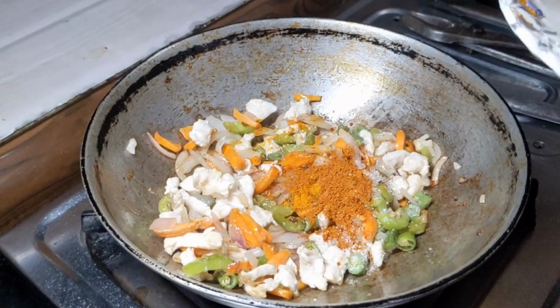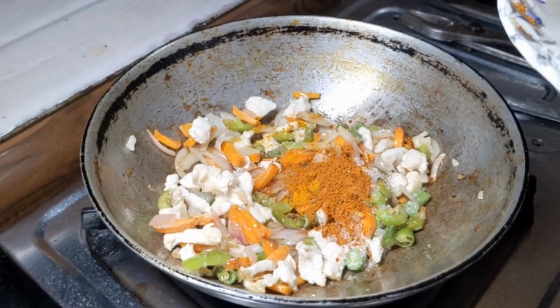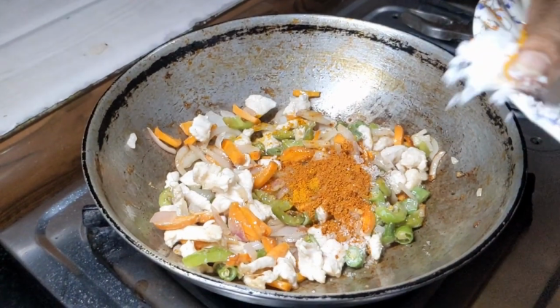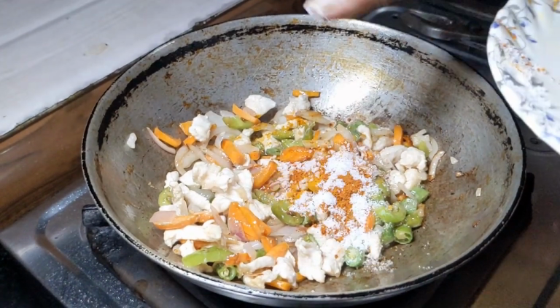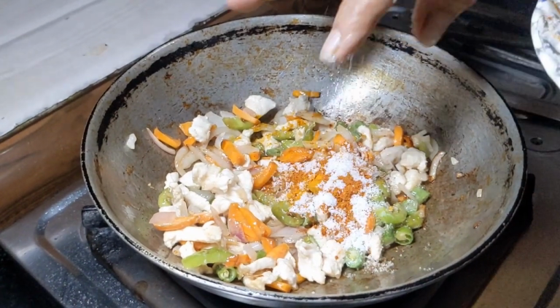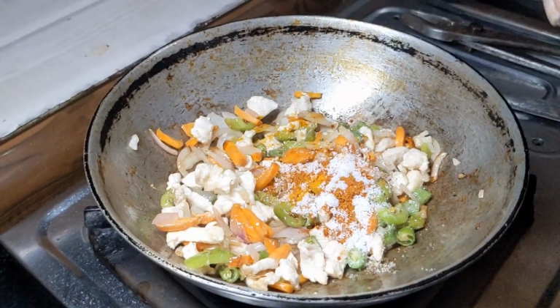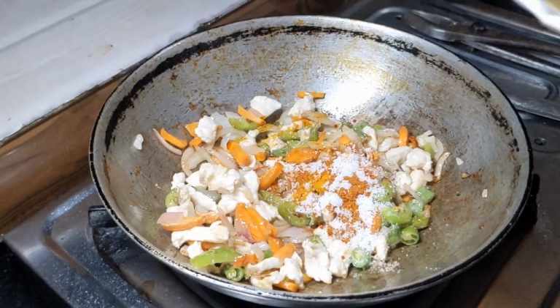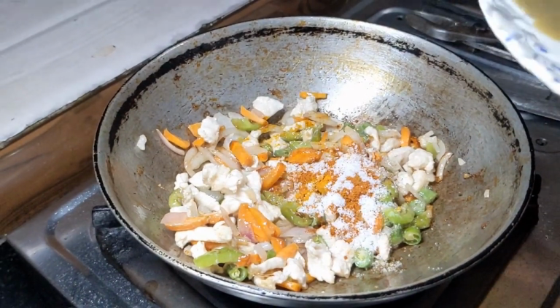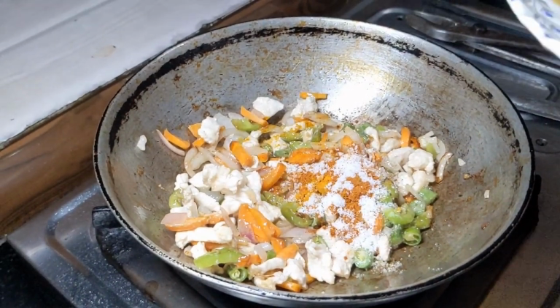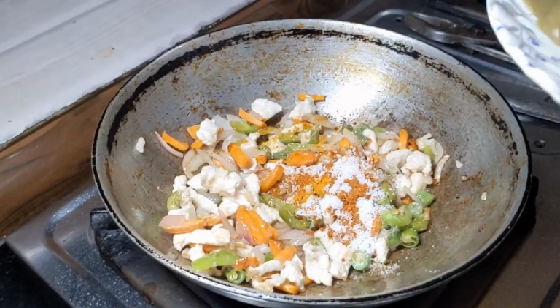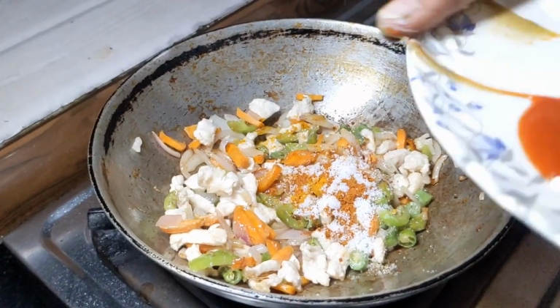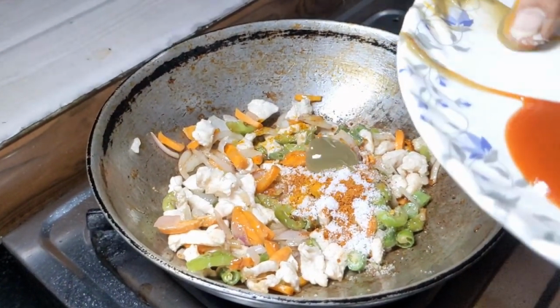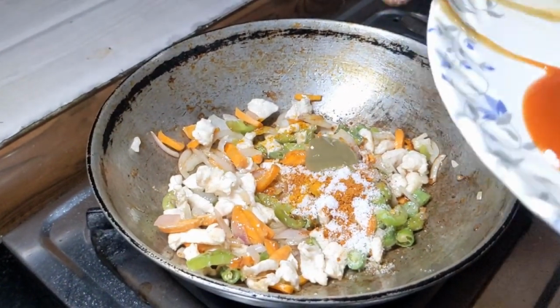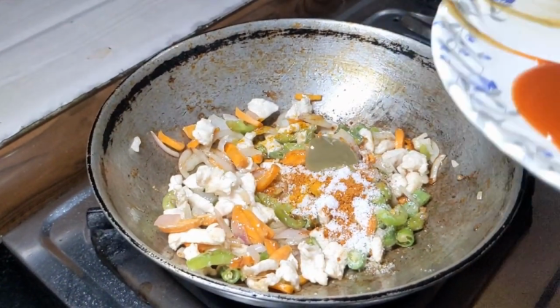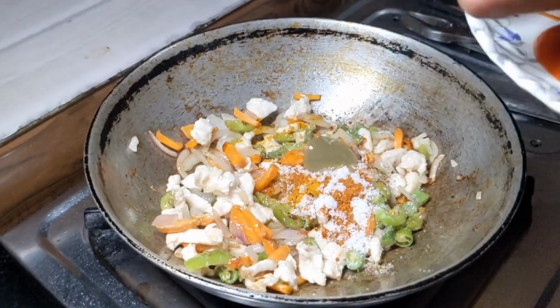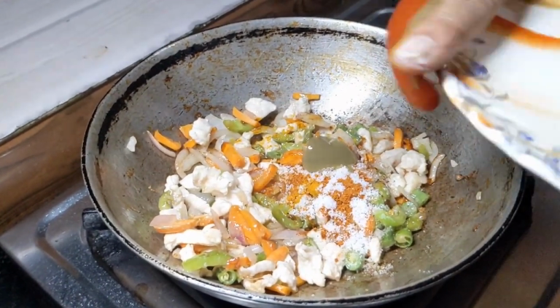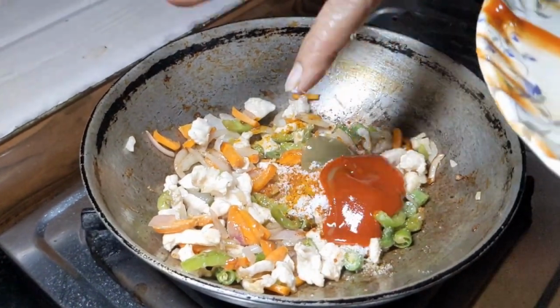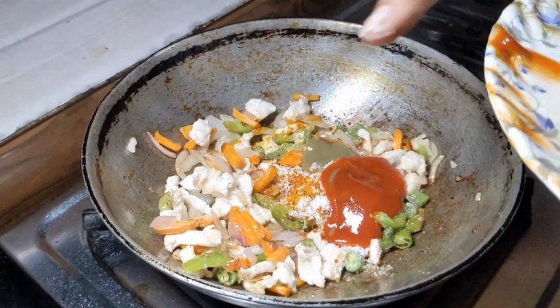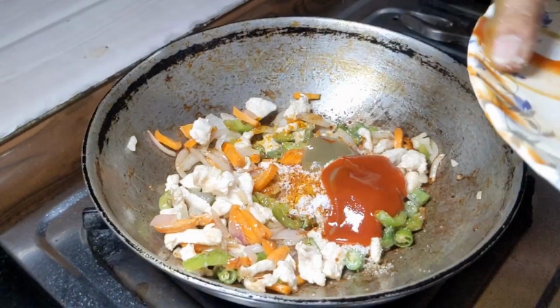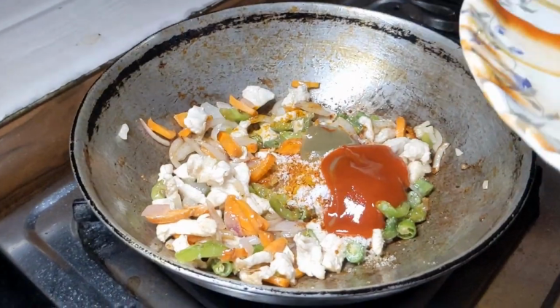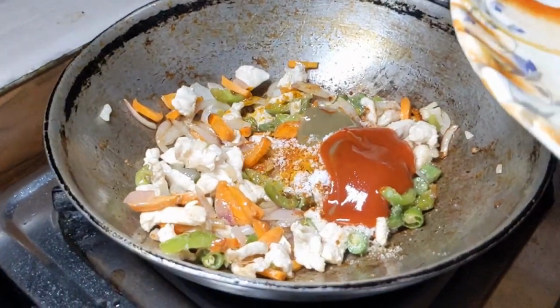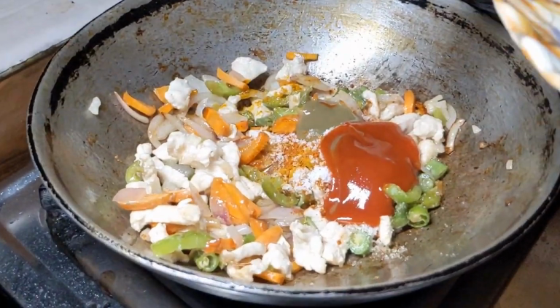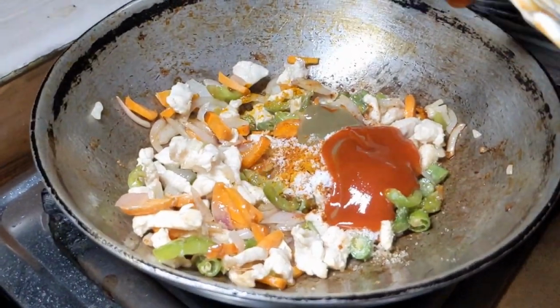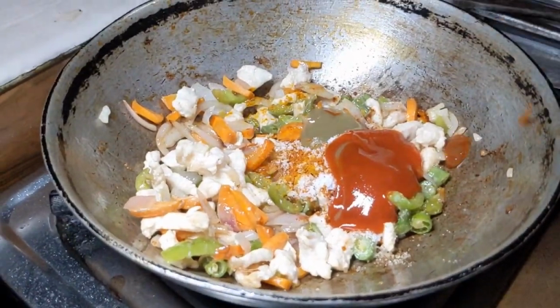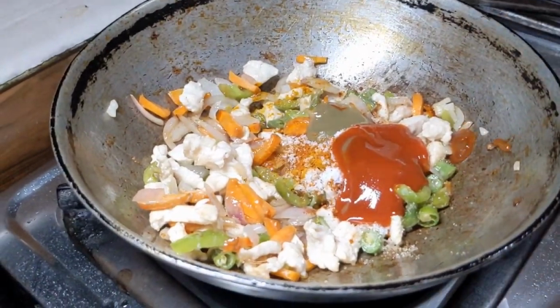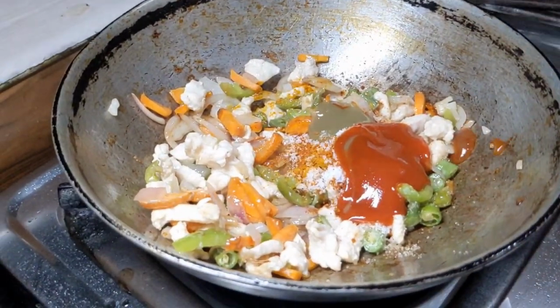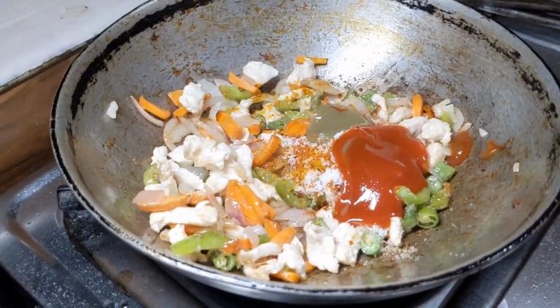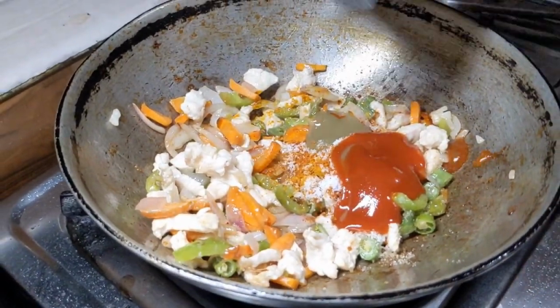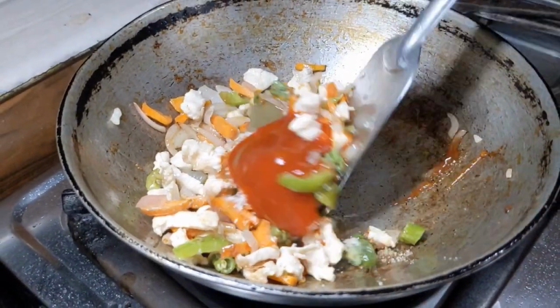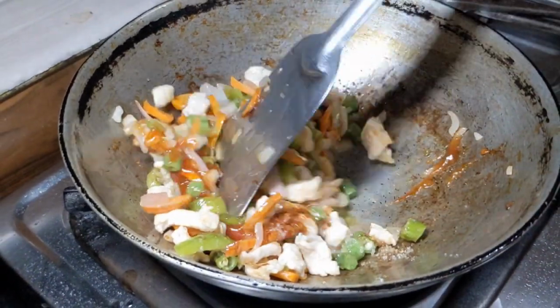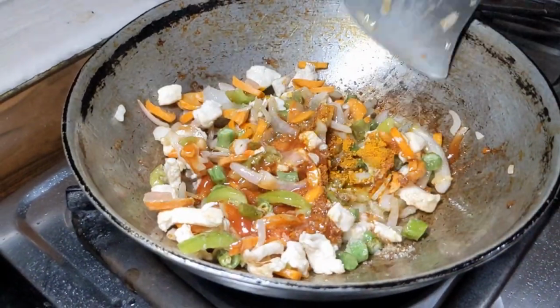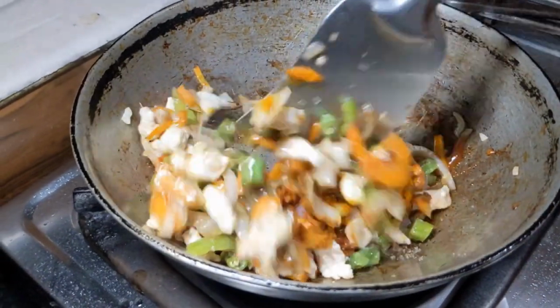Add some dry ingredients to the filling, then add chili sauce and tomato sauce. Mix in the chili sauce well to combine the filling.